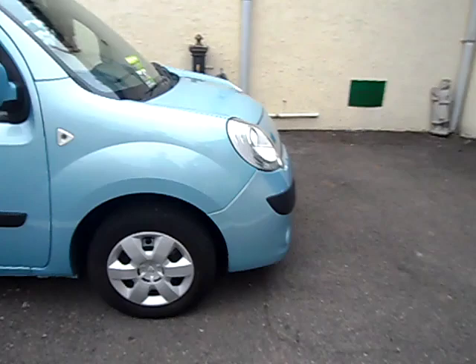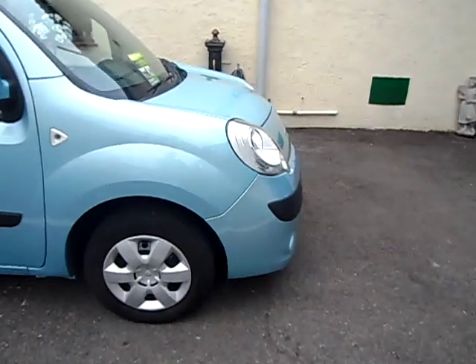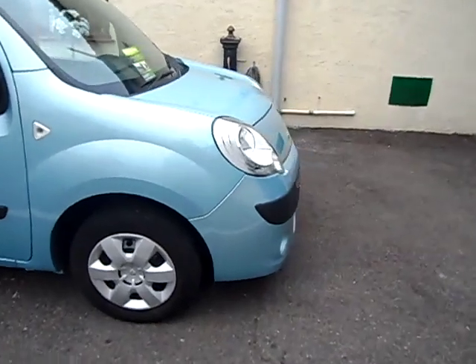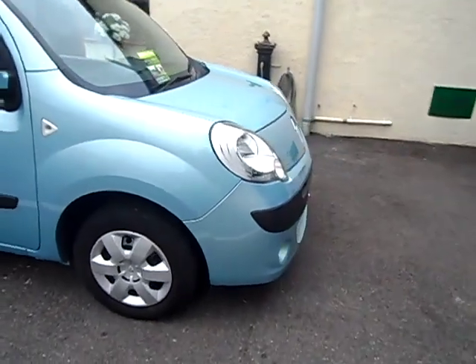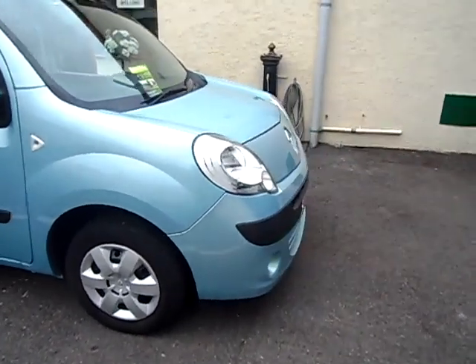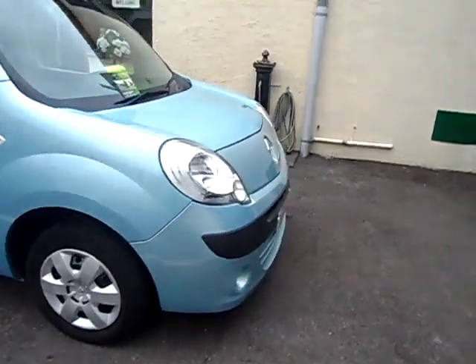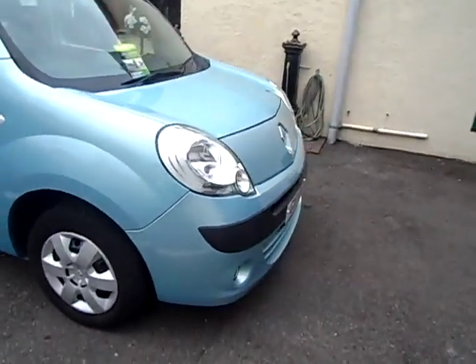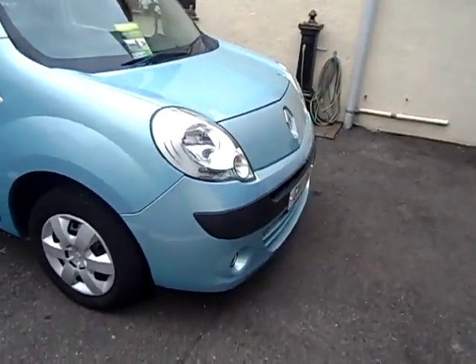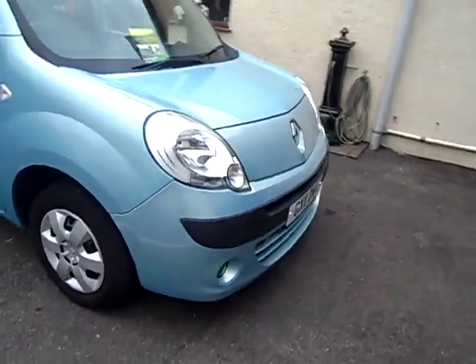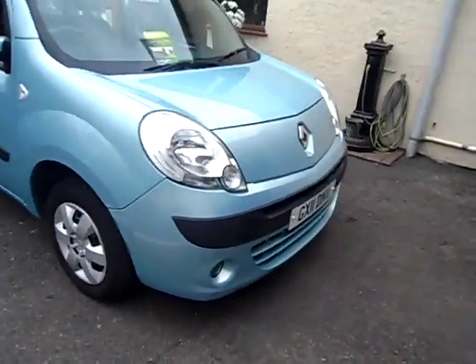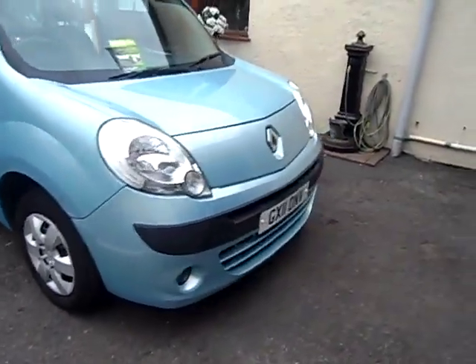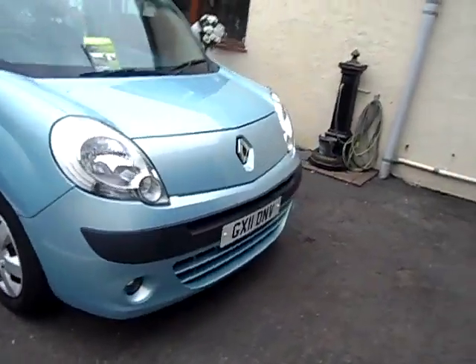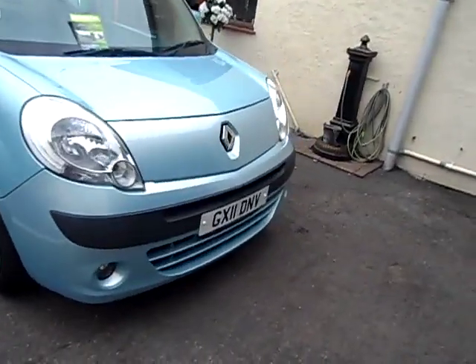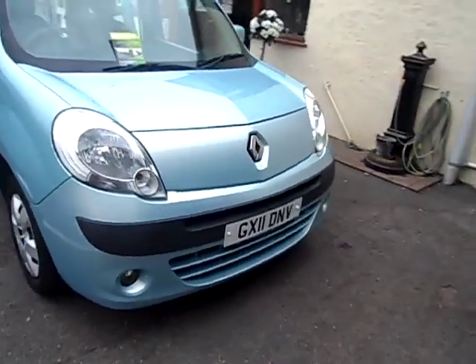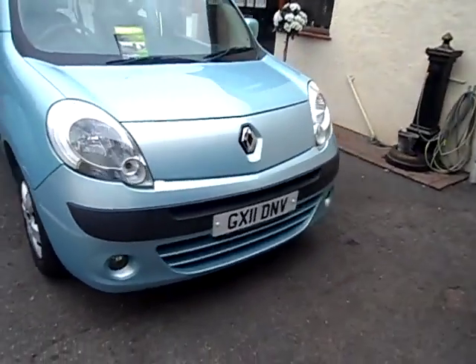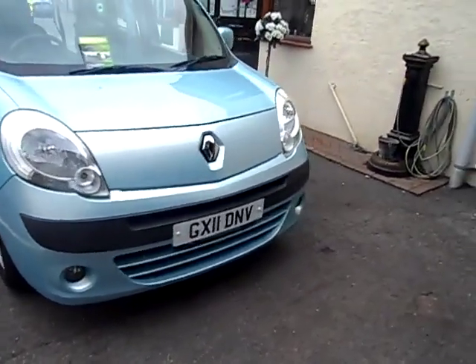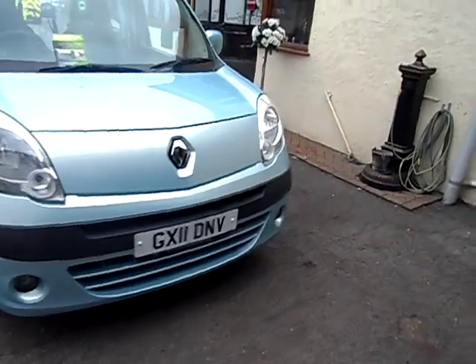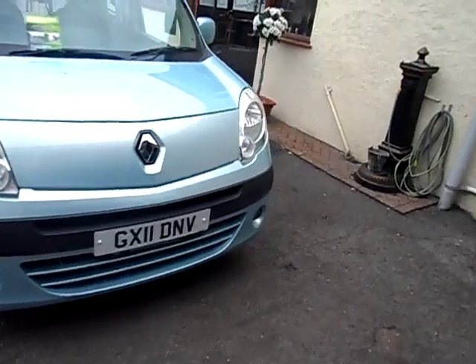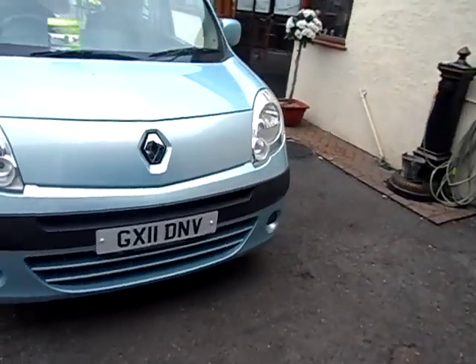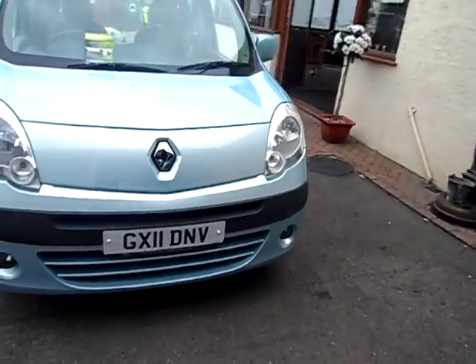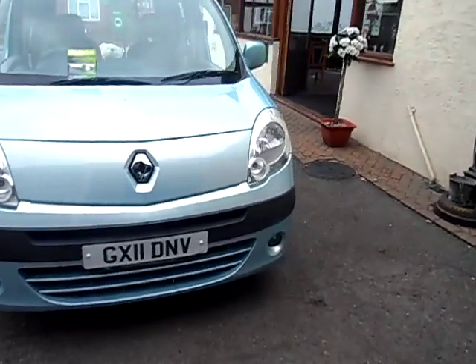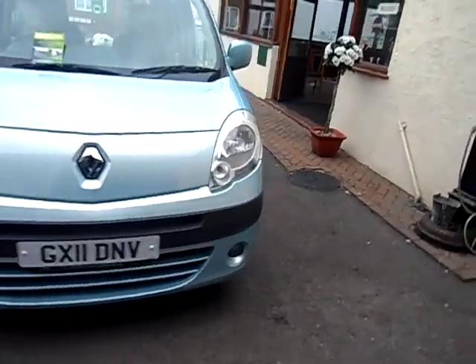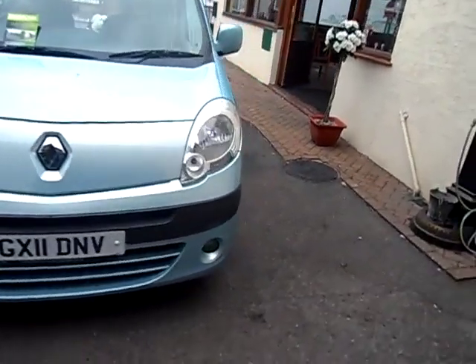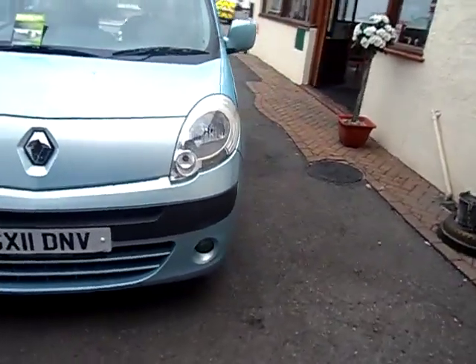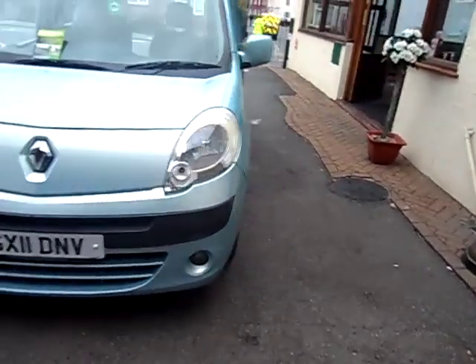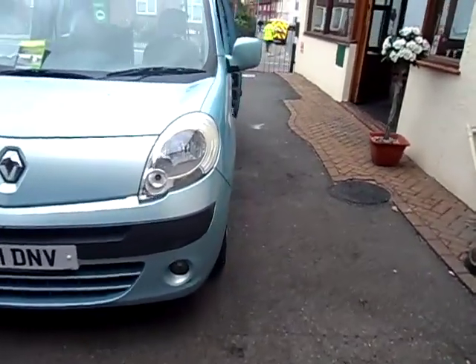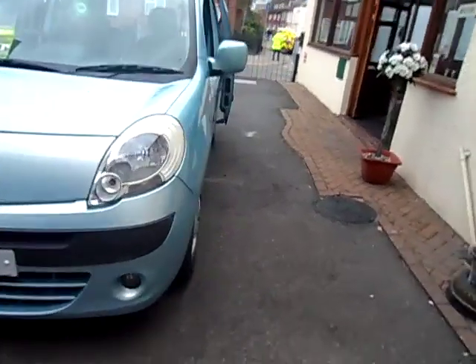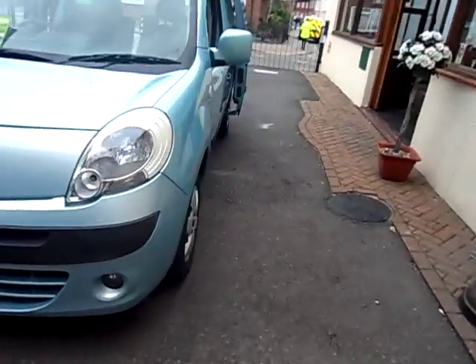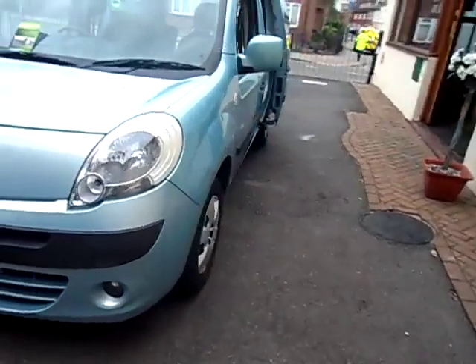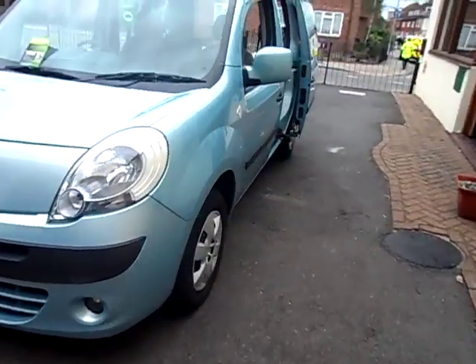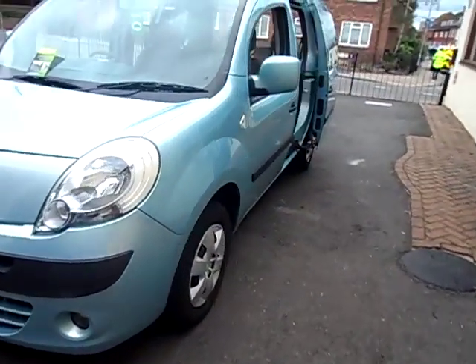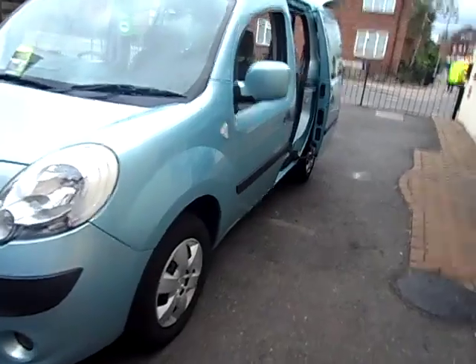The Renault Kangoo in its older shape has been a star, but in its newer shape, based on the Renault Scenic, it's even better. And this is one of those.